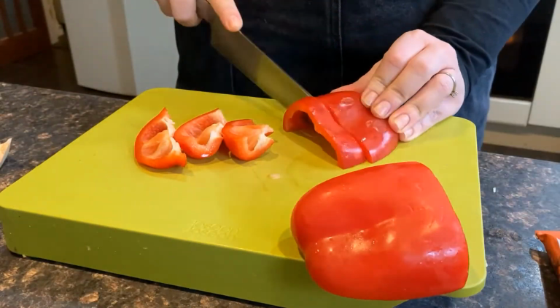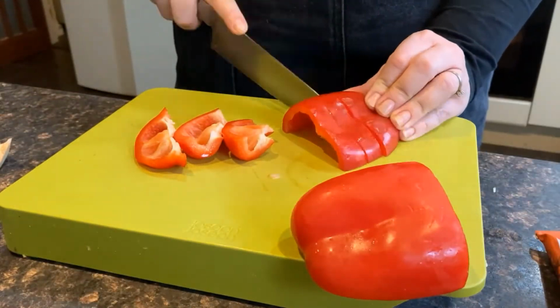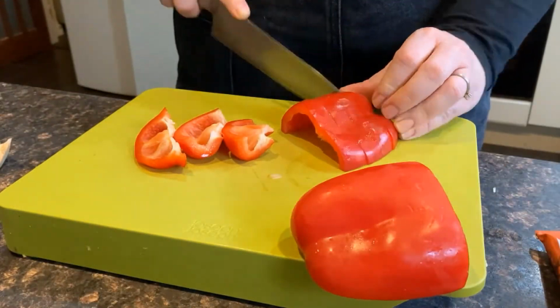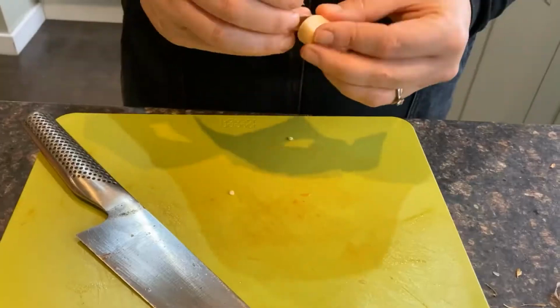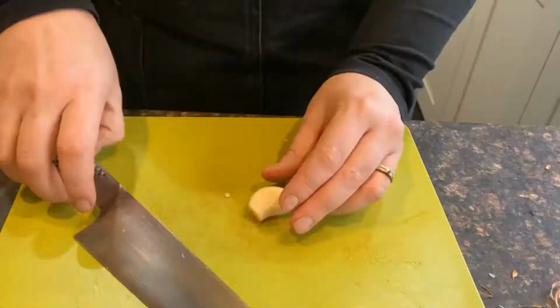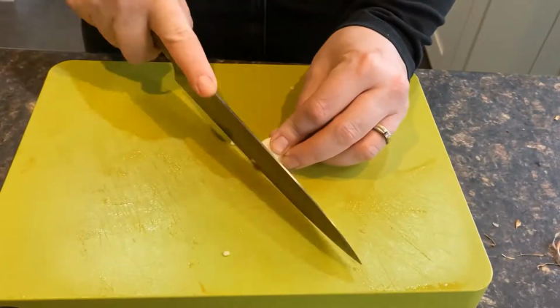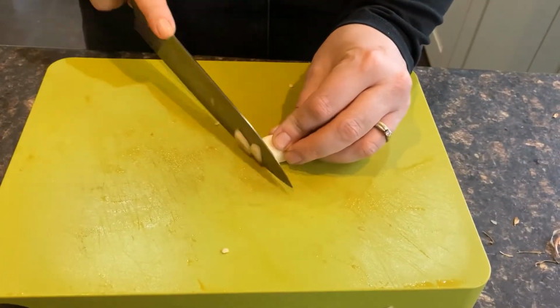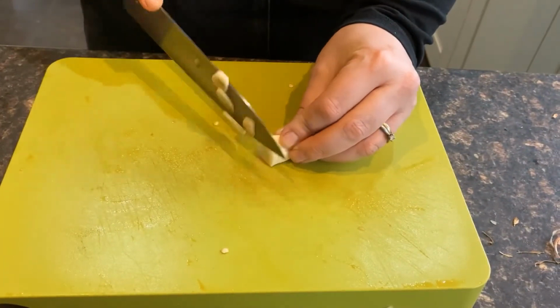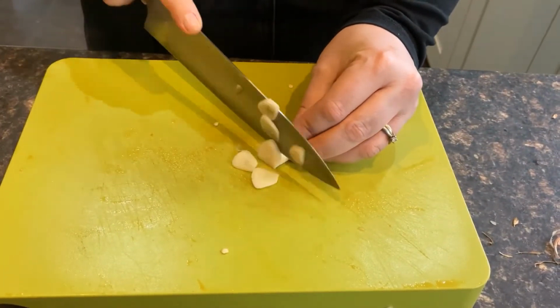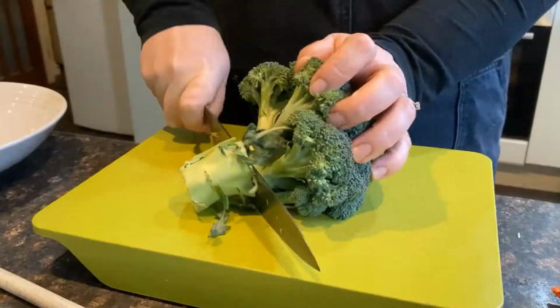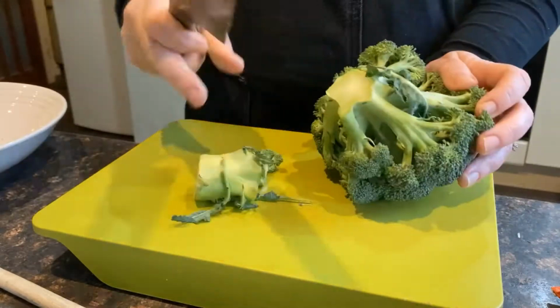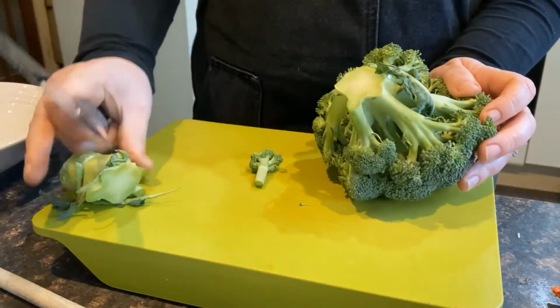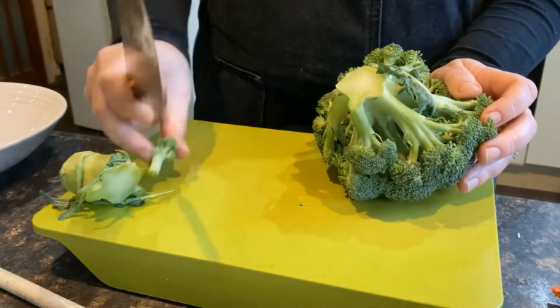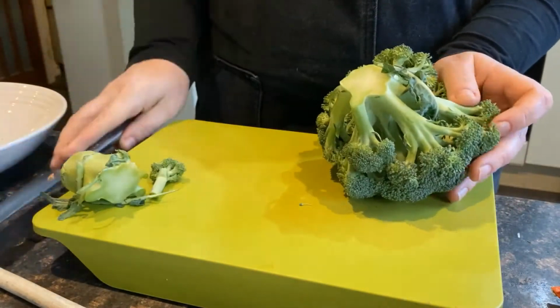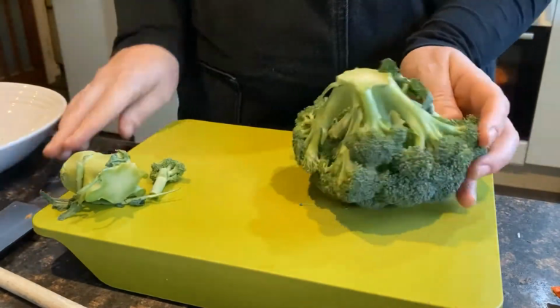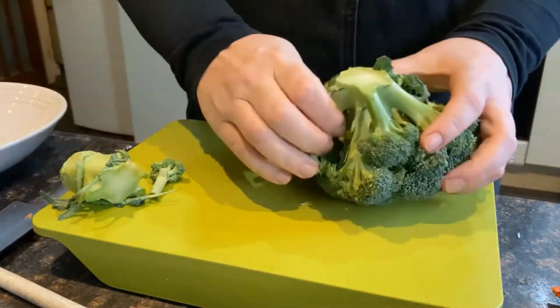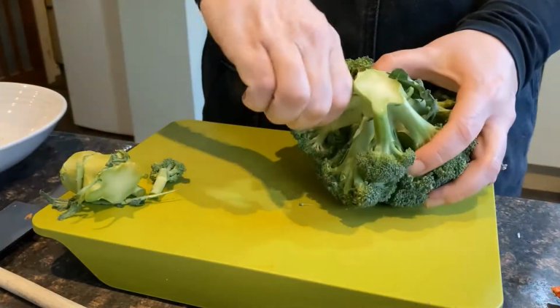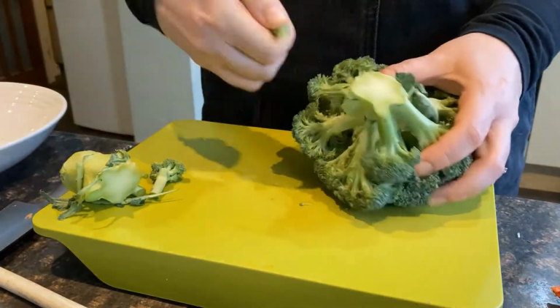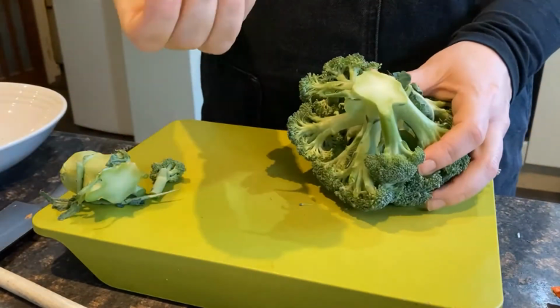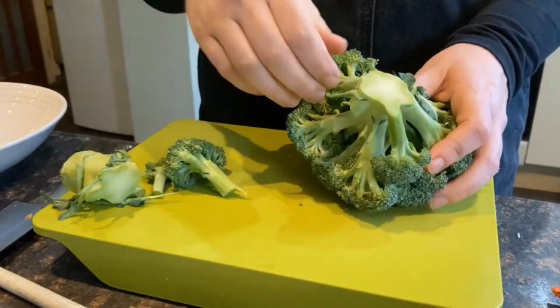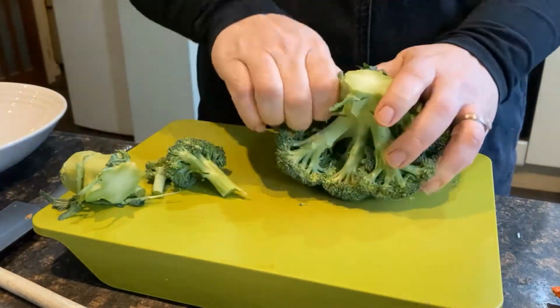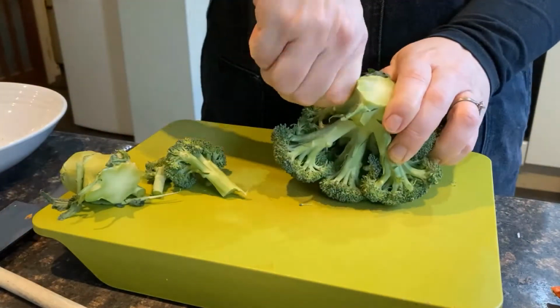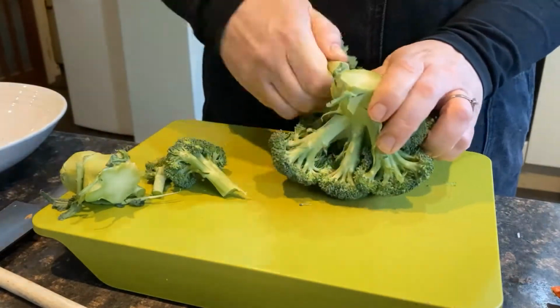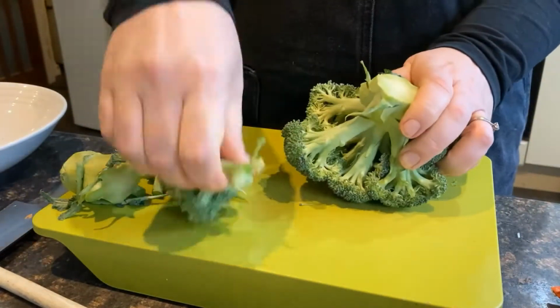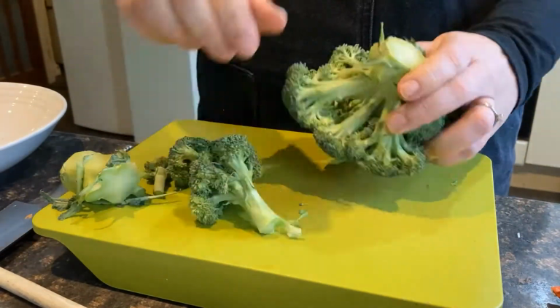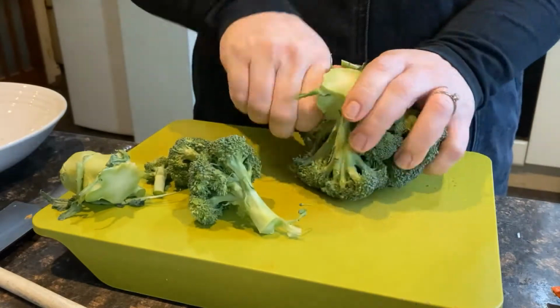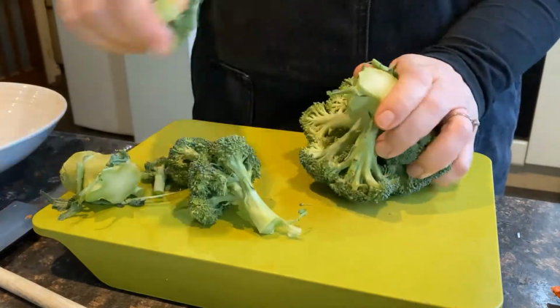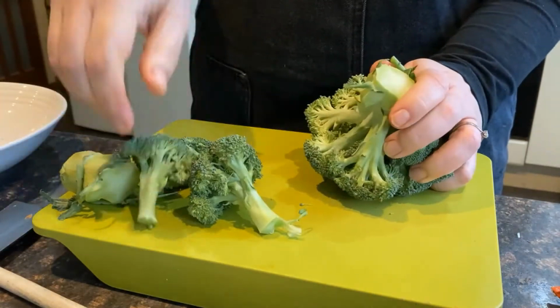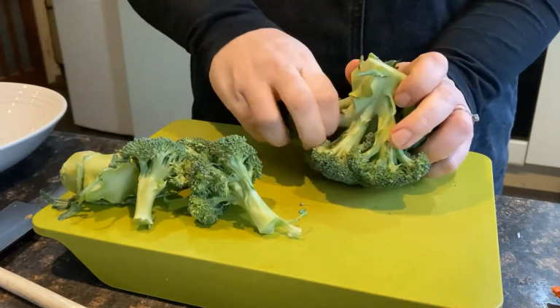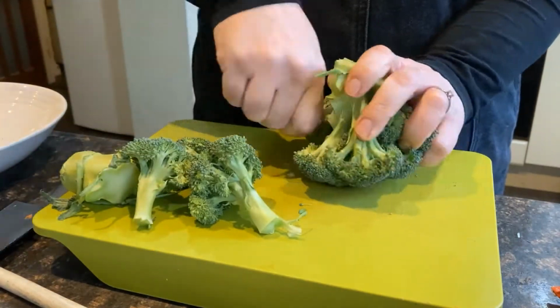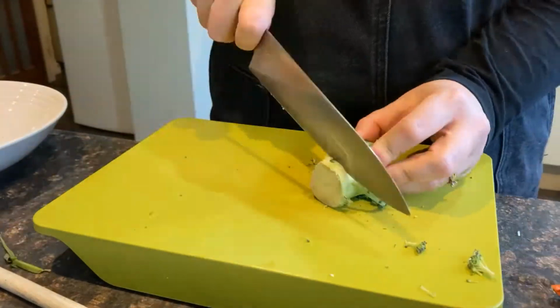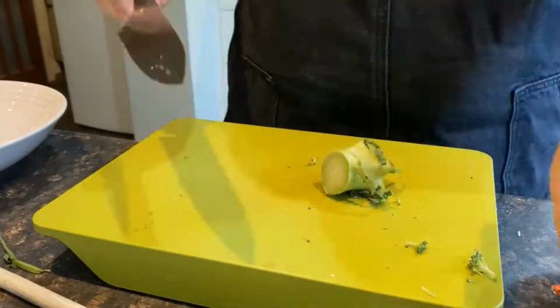Peel and chop a clove of garlic. Chop your broccoli into florets with a knife or tear off bite-sized pieces with your hands. You can use the stalk as well if you wish — roughly chop.